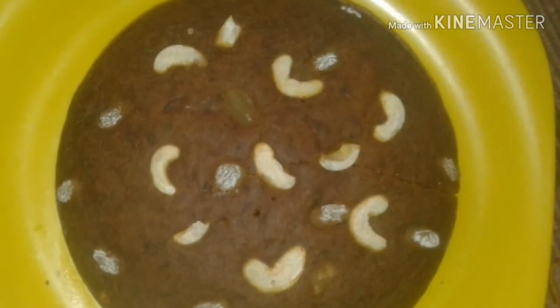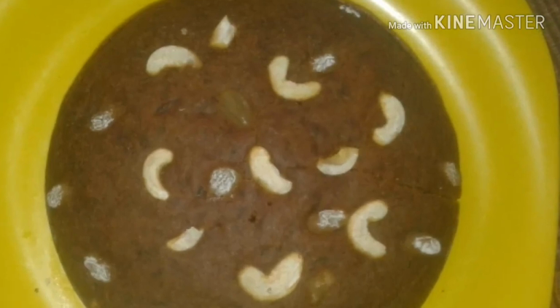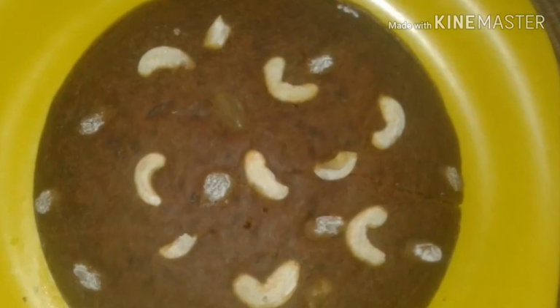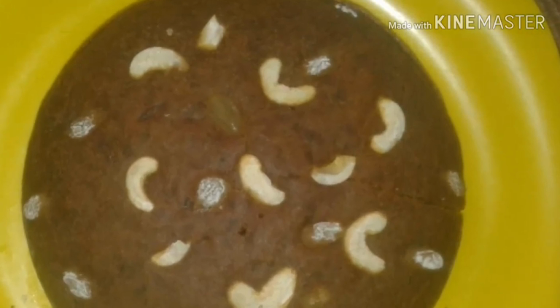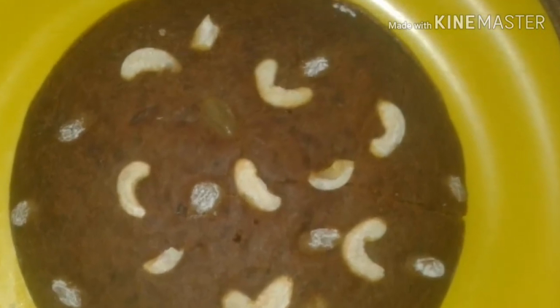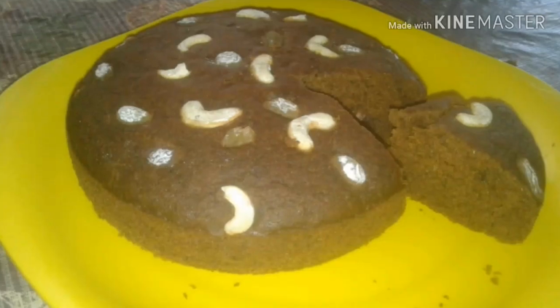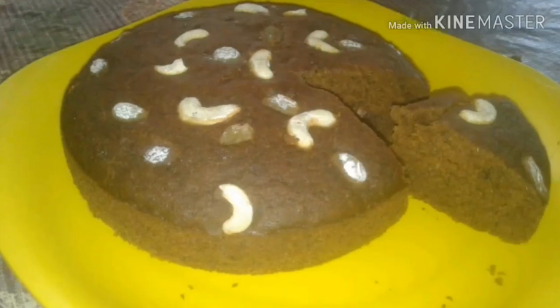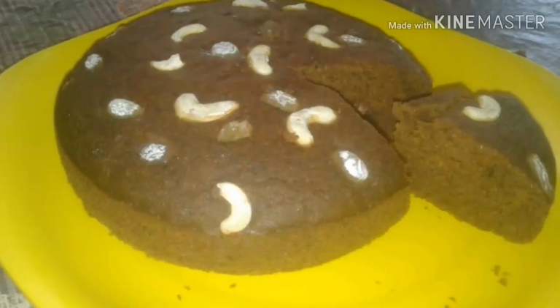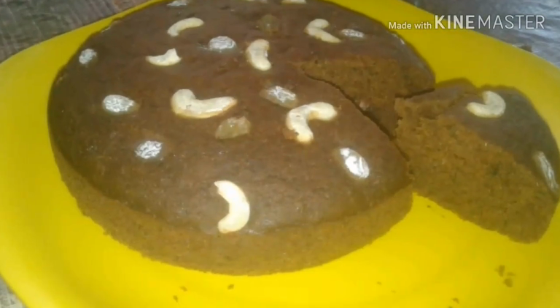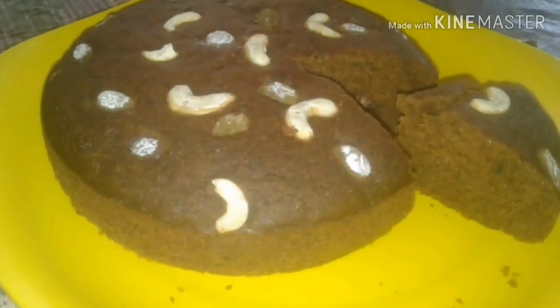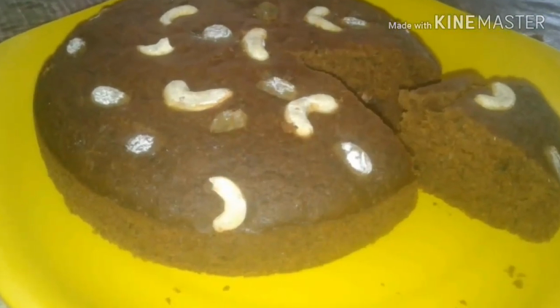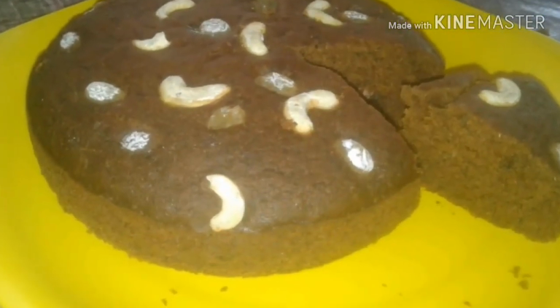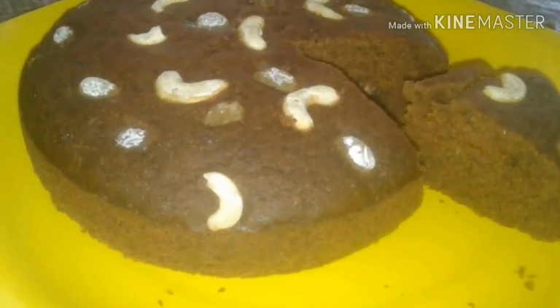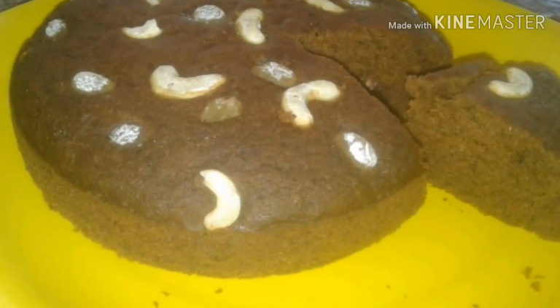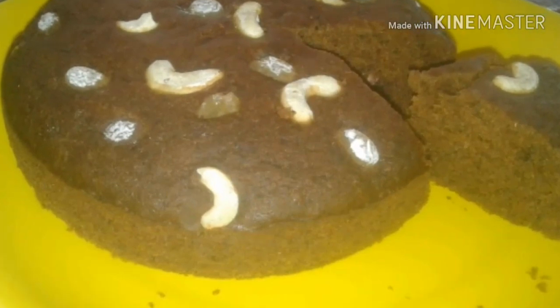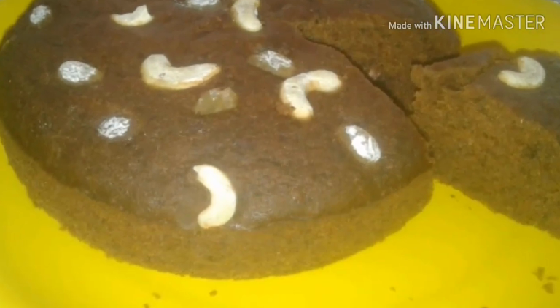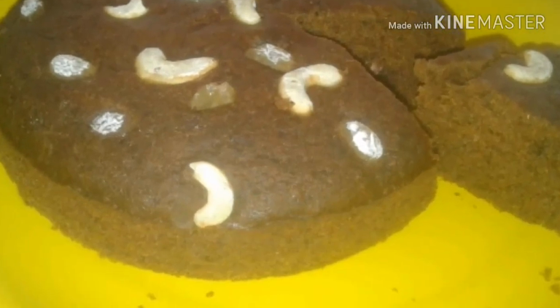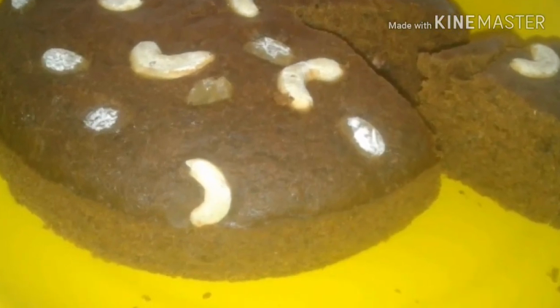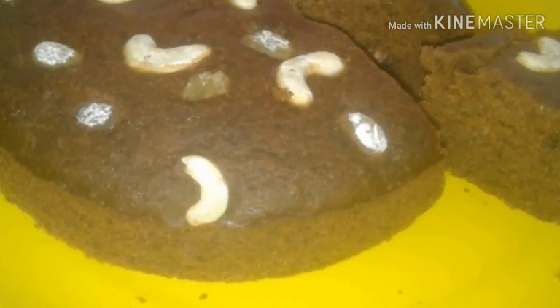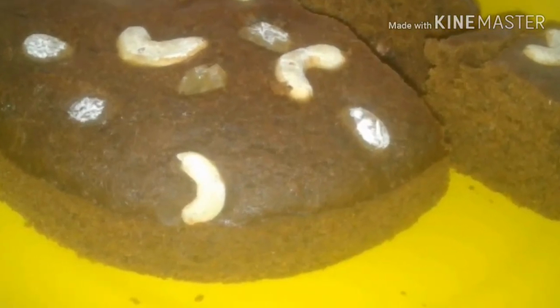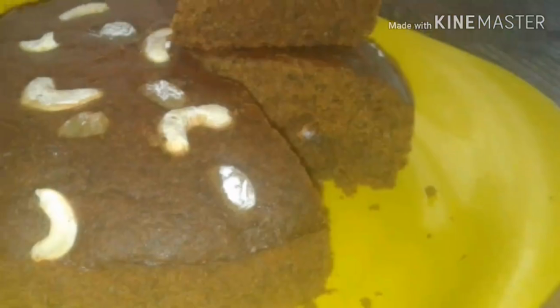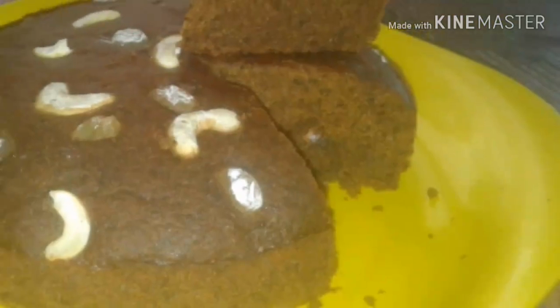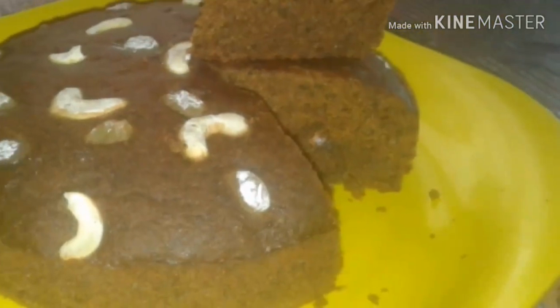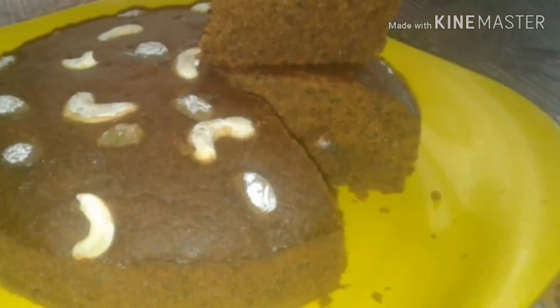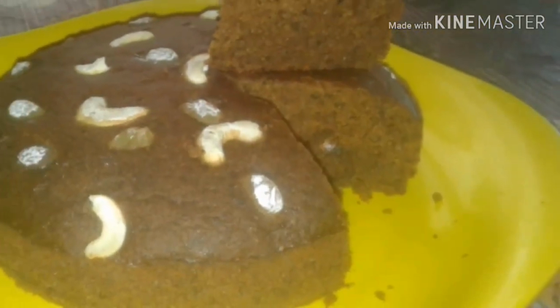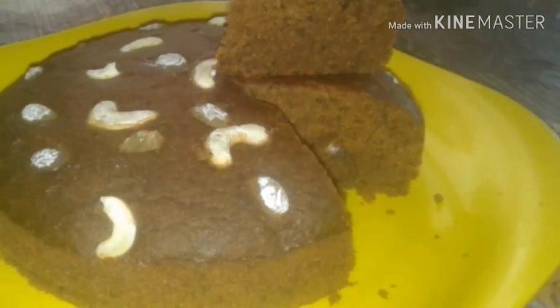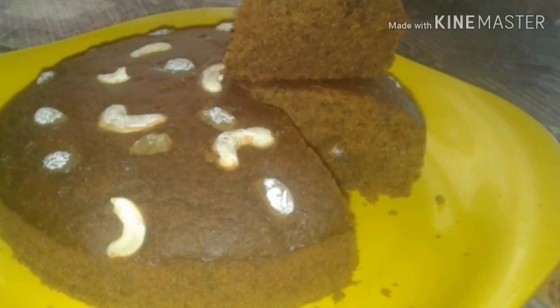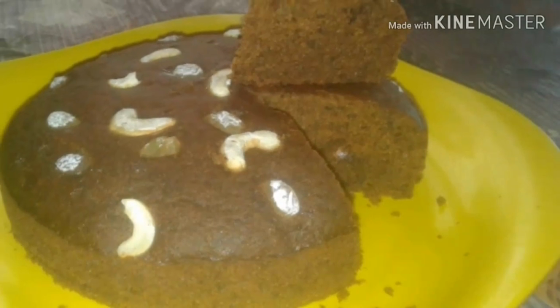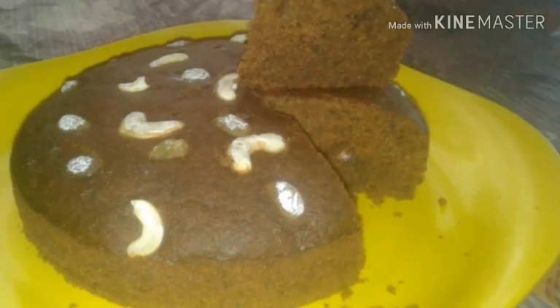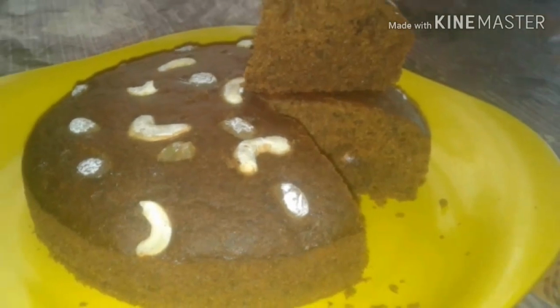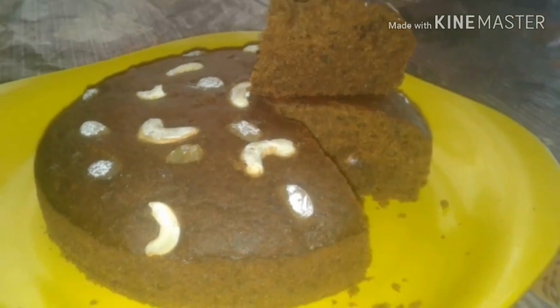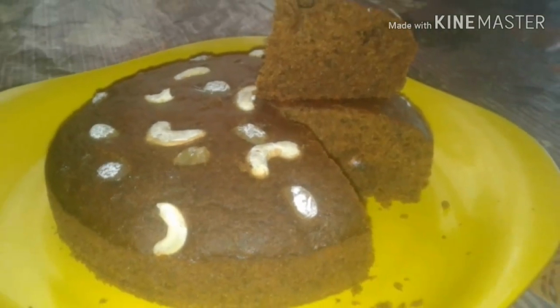It's not an oven or a beater — not a hand beater, not an electric beater, not an affordable beater. We are making a Dates Cake without any of these.